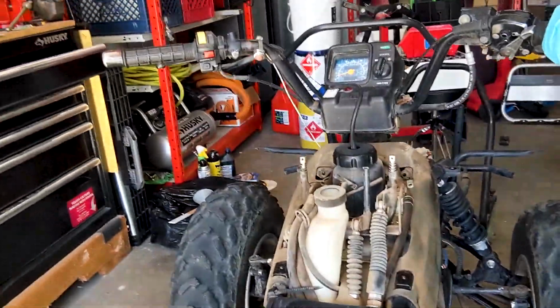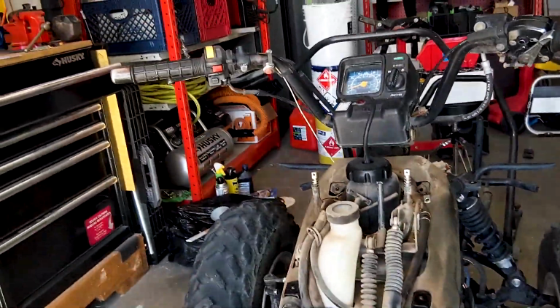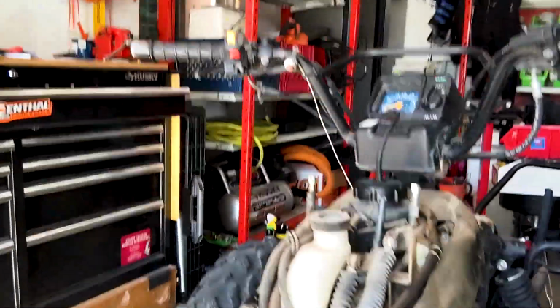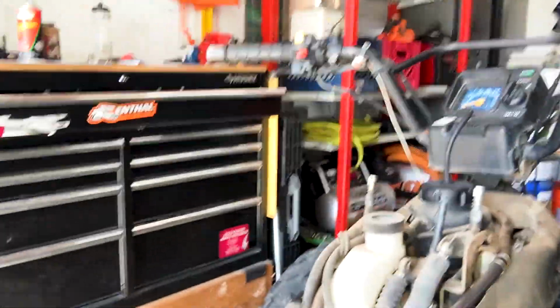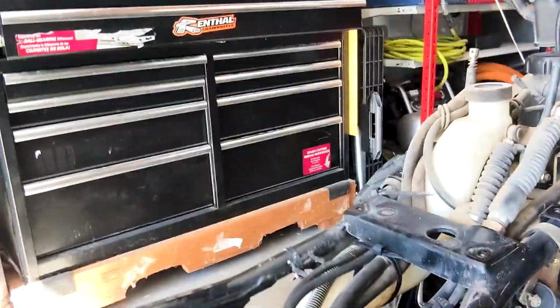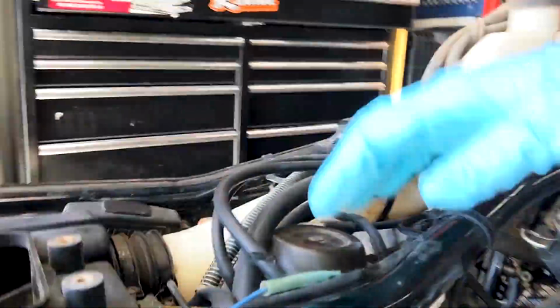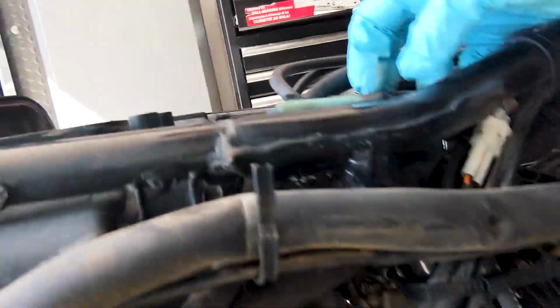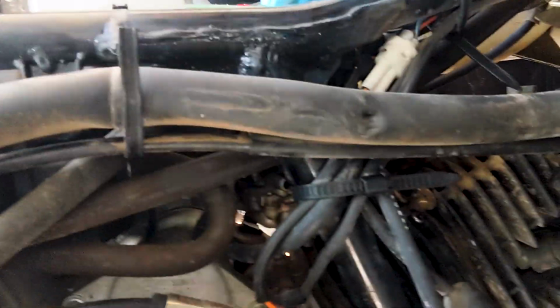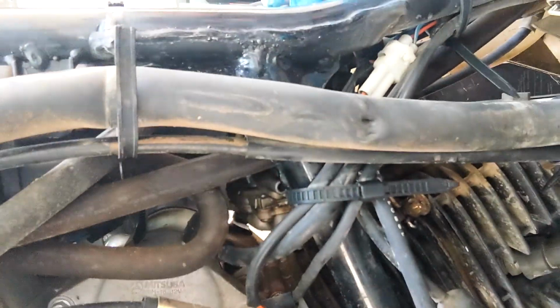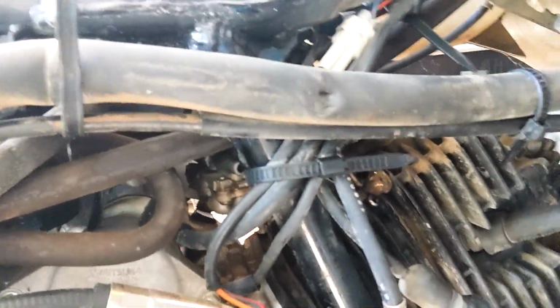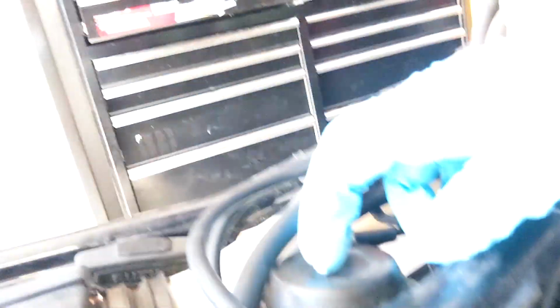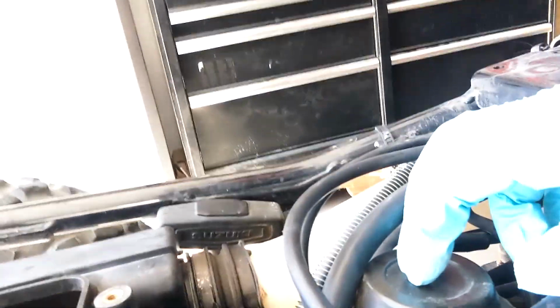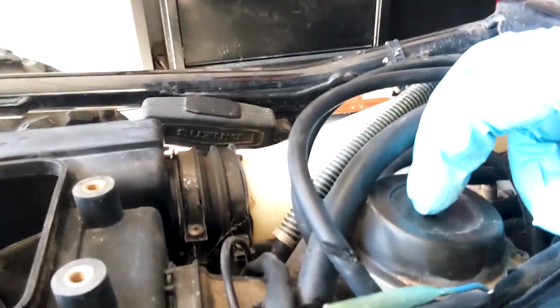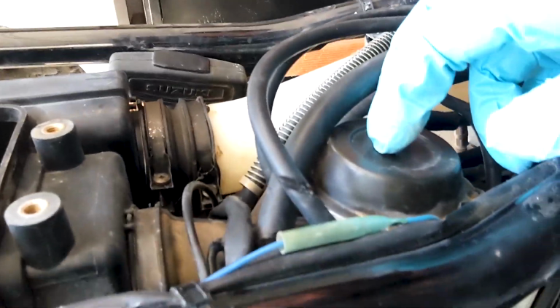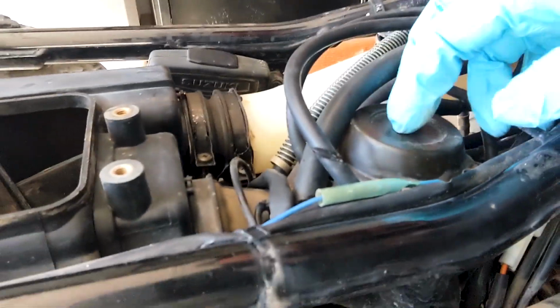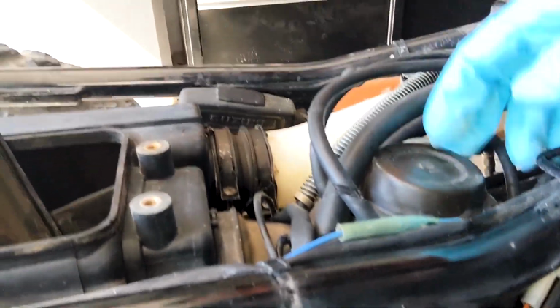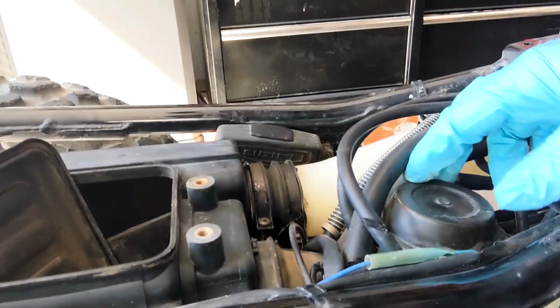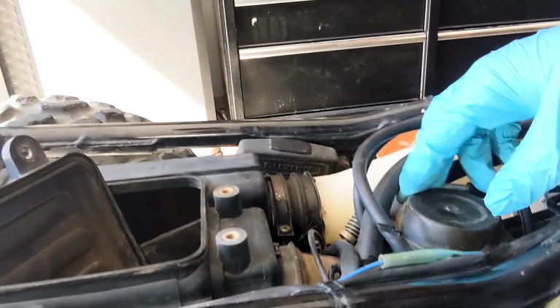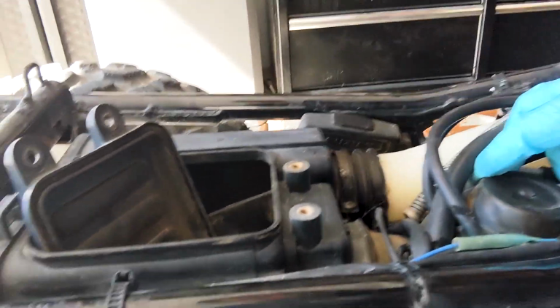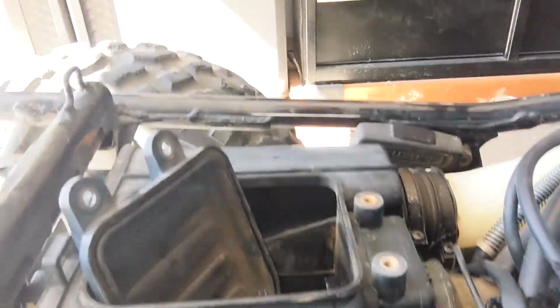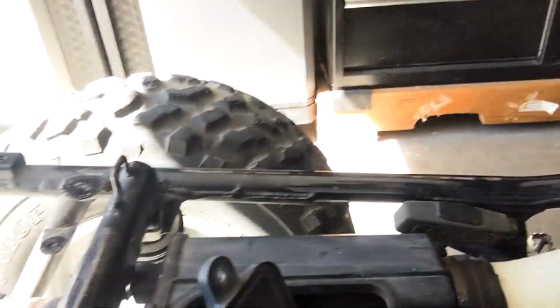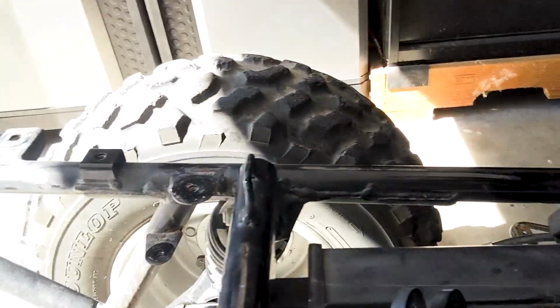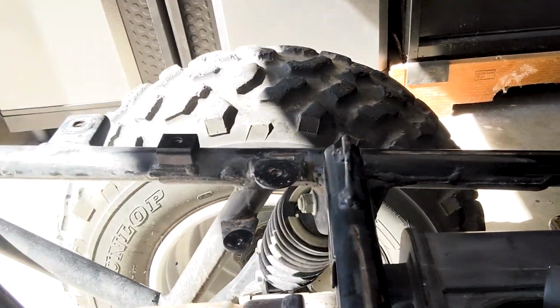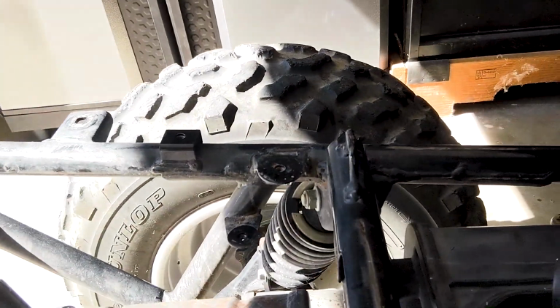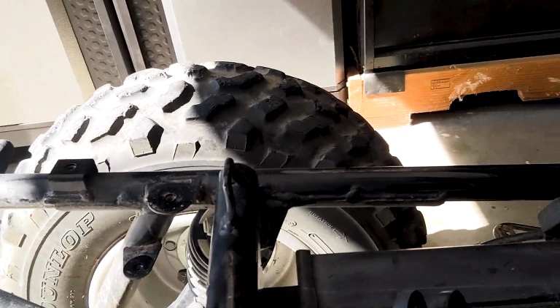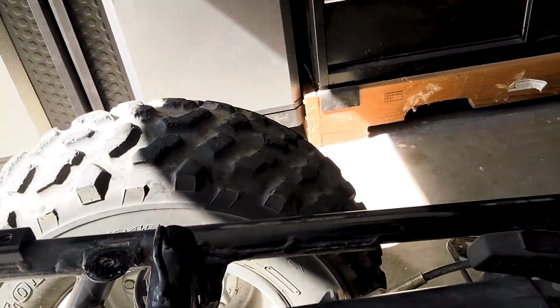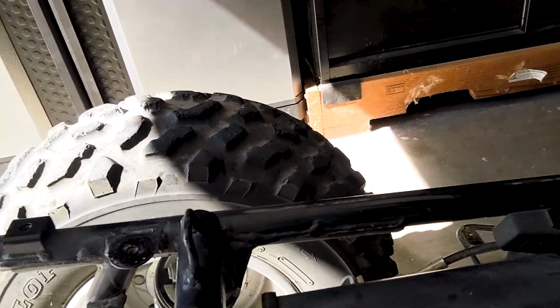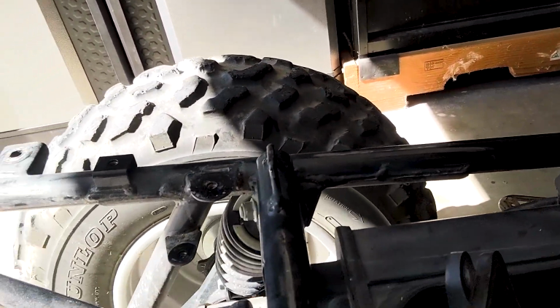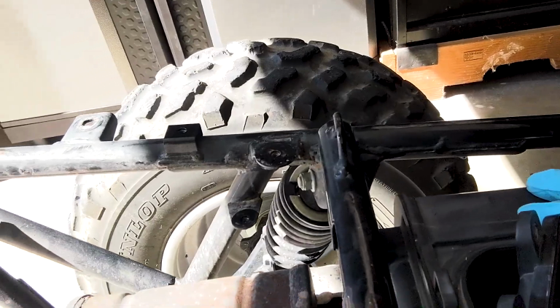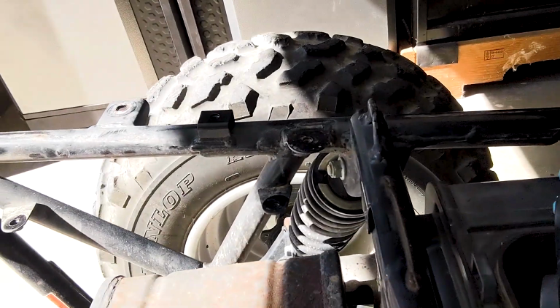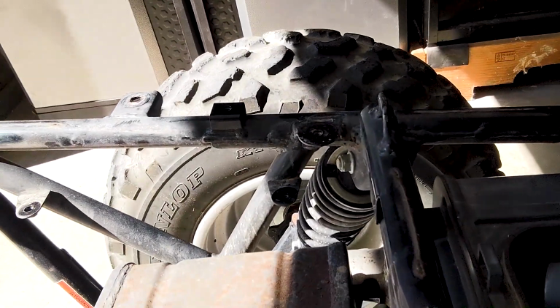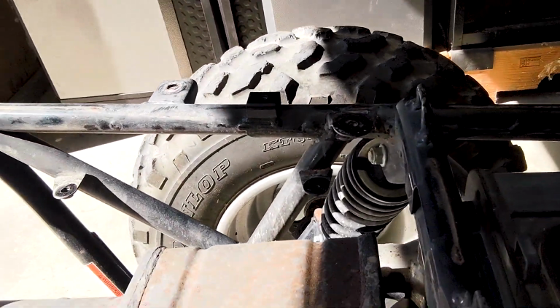So the first thing we're going to do is we're going to clean out the carburetor. We're going to clean out the carburetor — it sits right here. So the first thing to get to the carburetor, I'm going to take out the airbox.